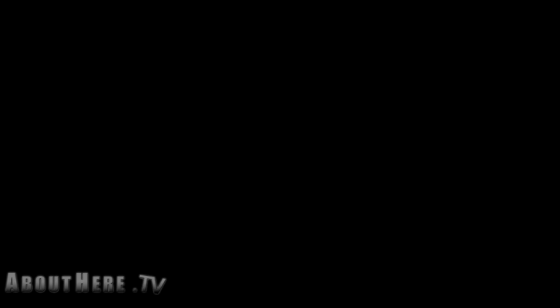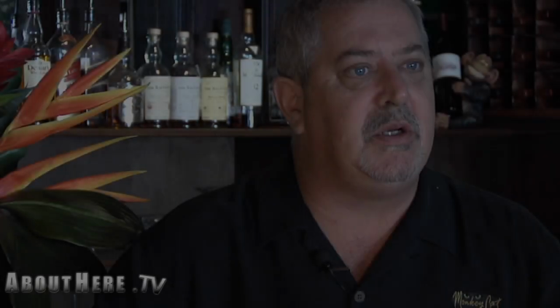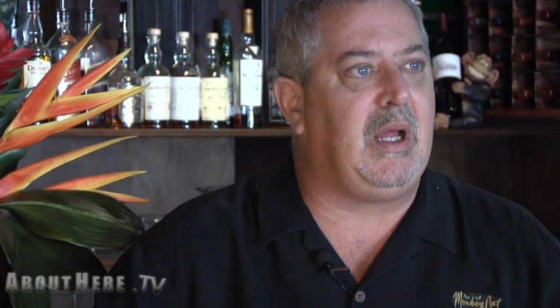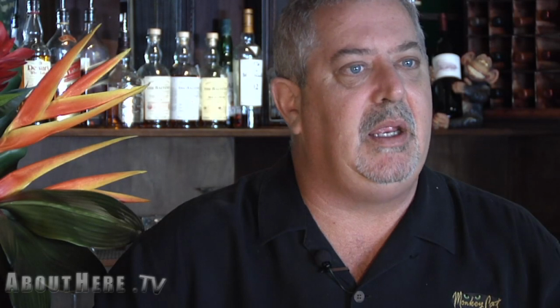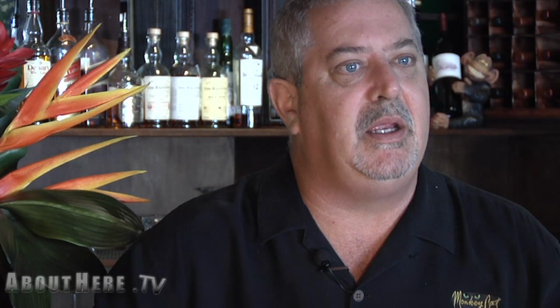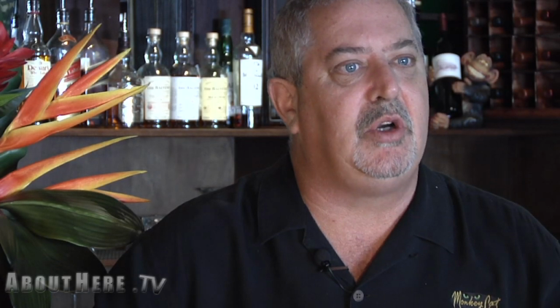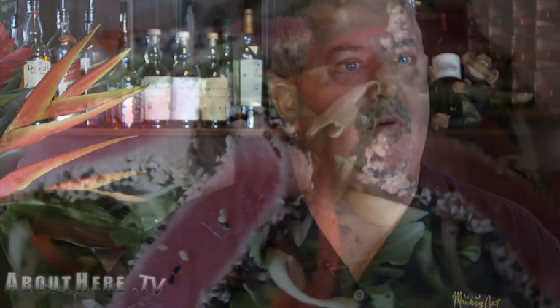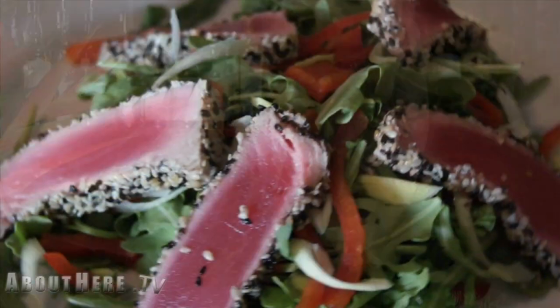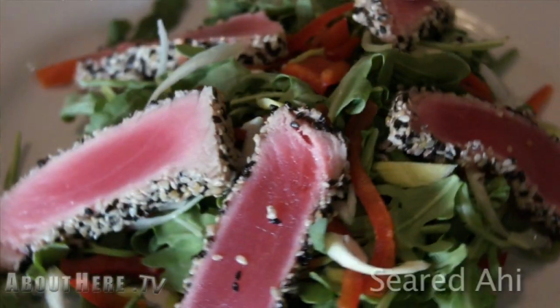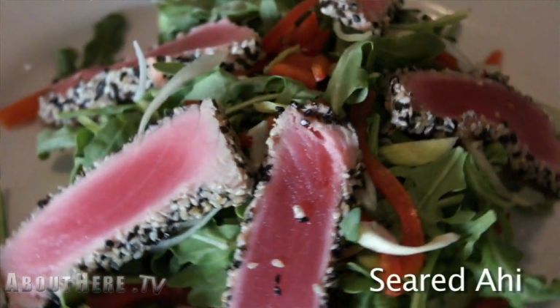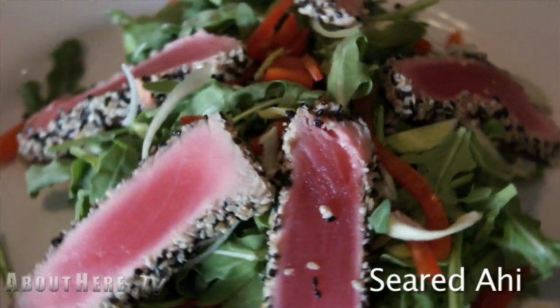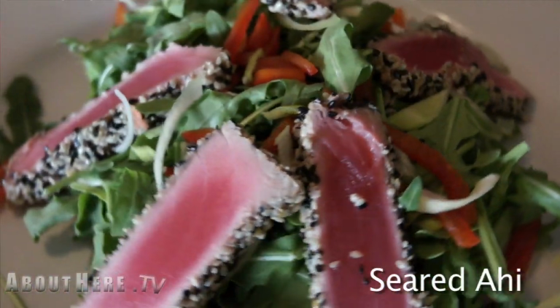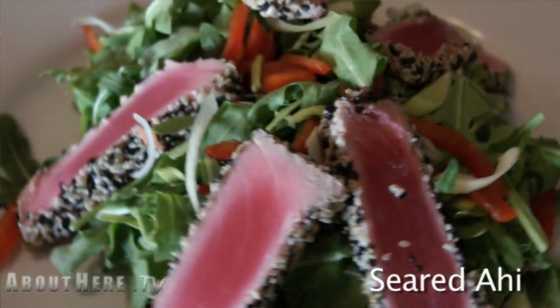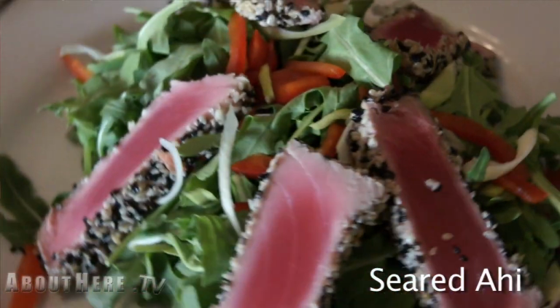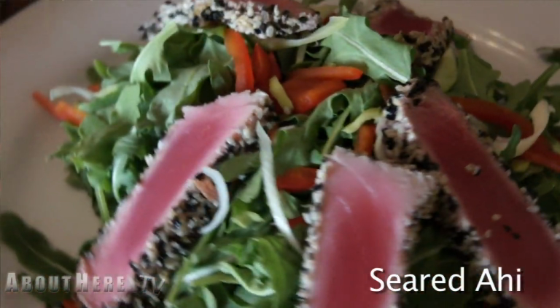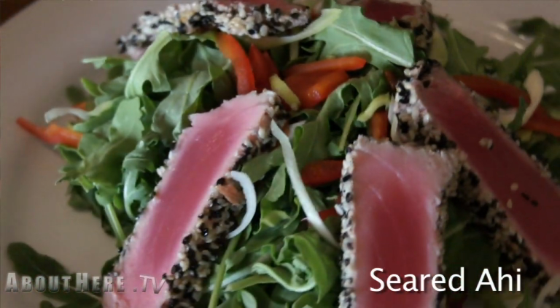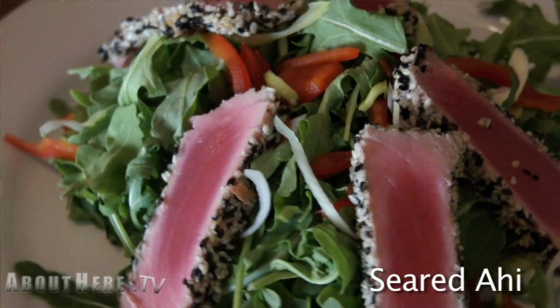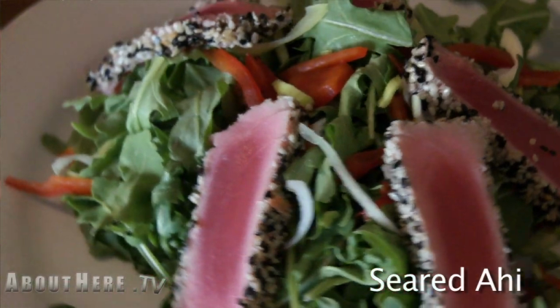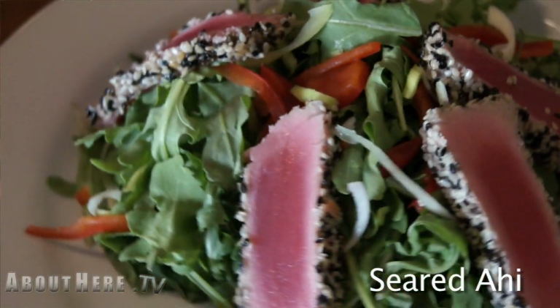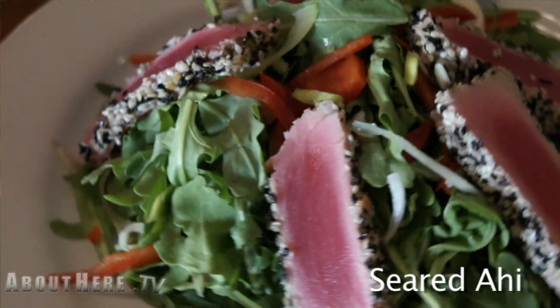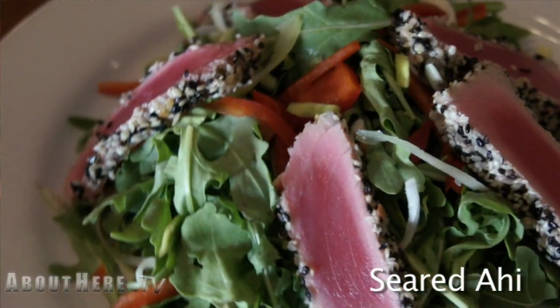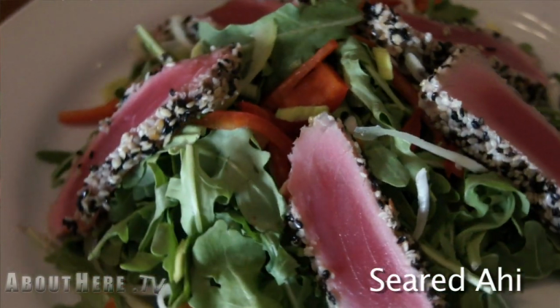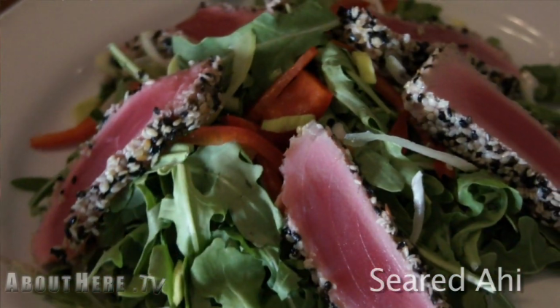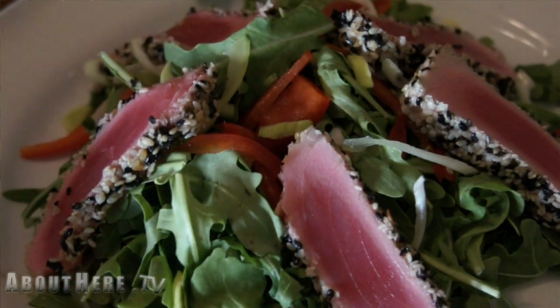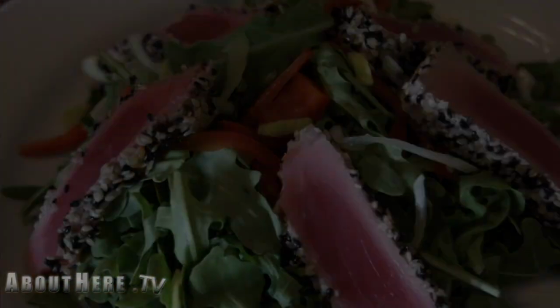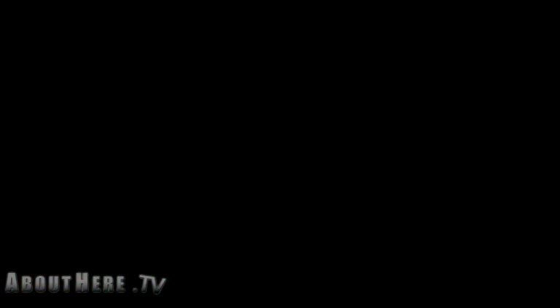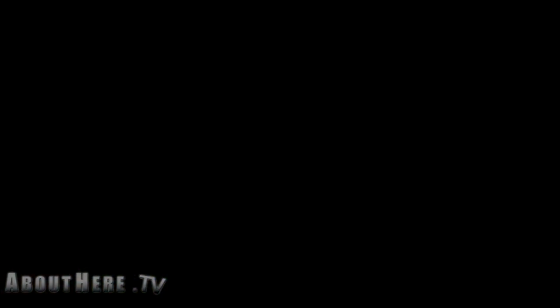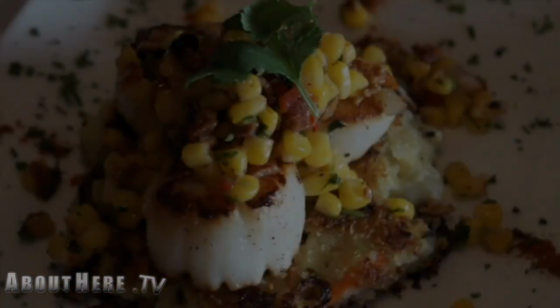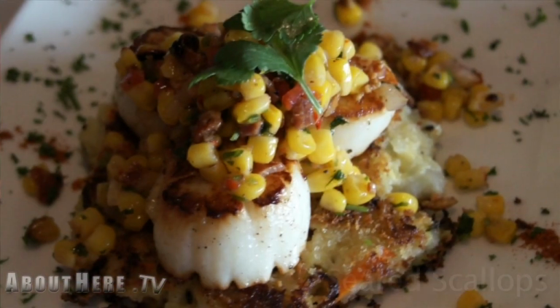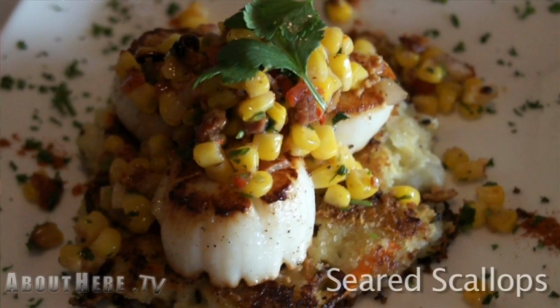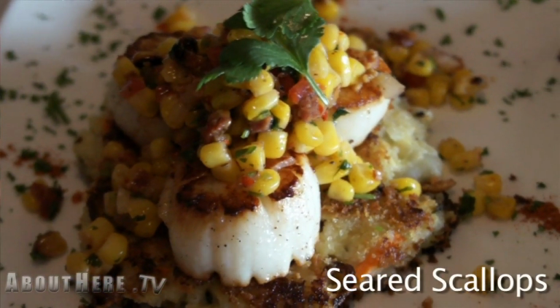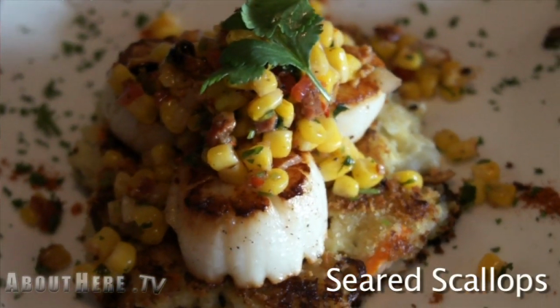Our seared ahi is served over fresh arugula. We pepper the outside, crust it, and serve it medium rare with a wasabi vinaigrette.